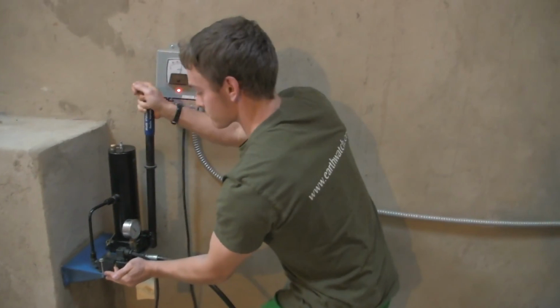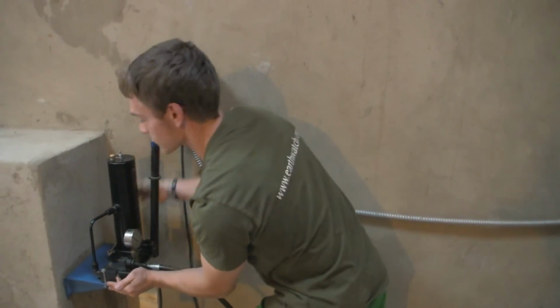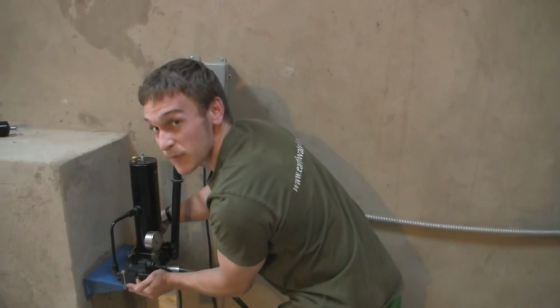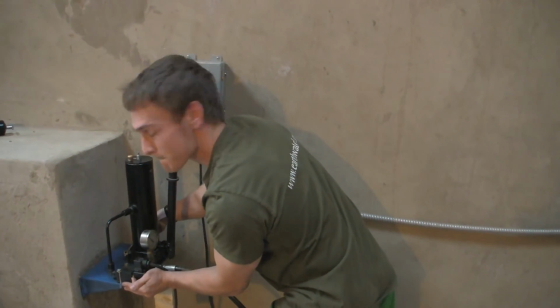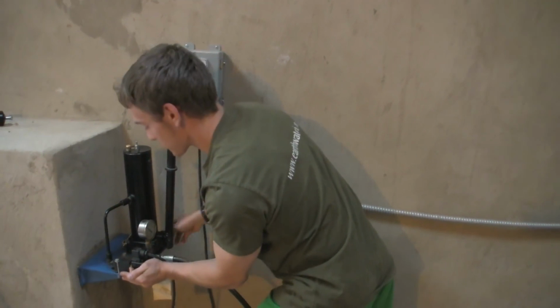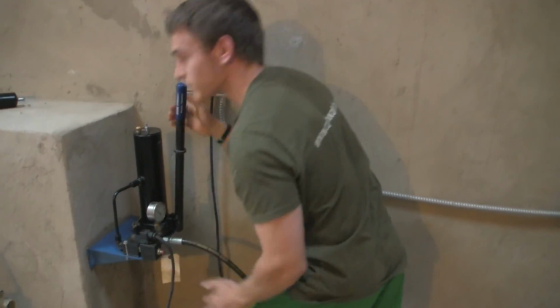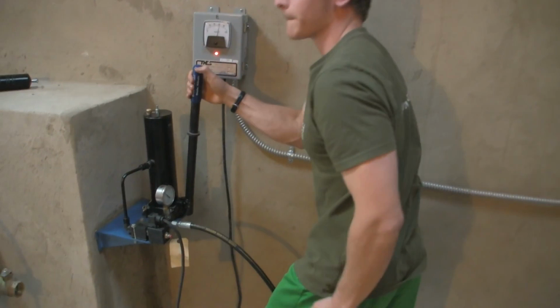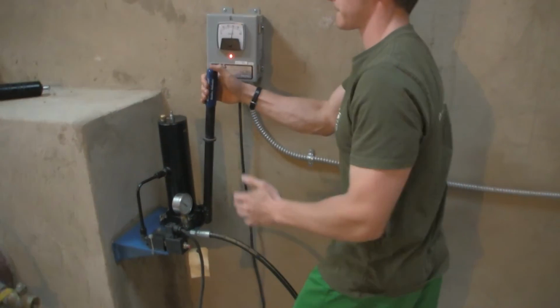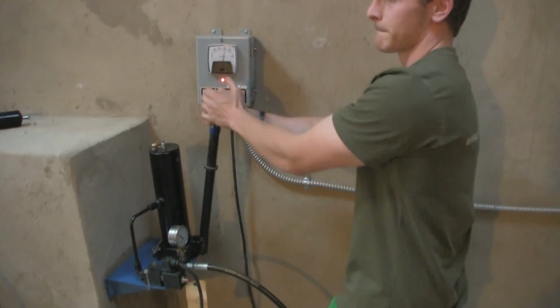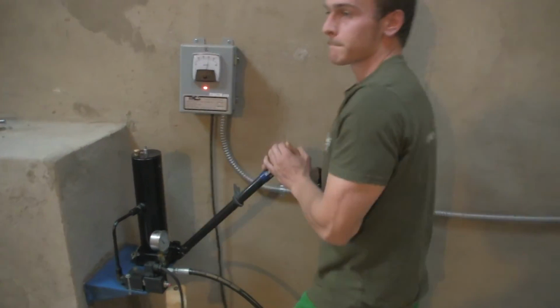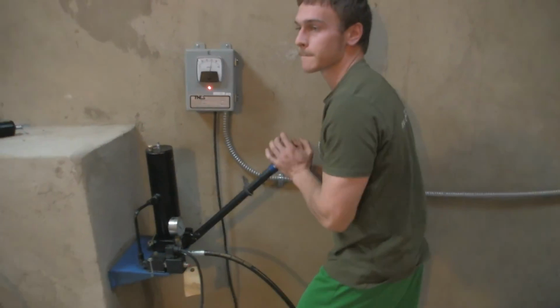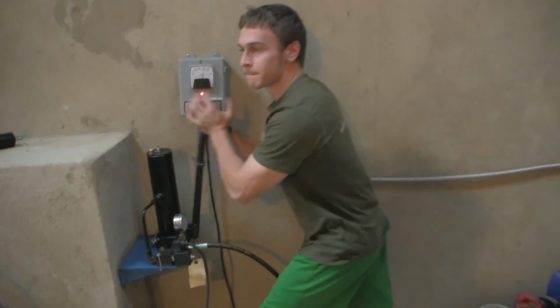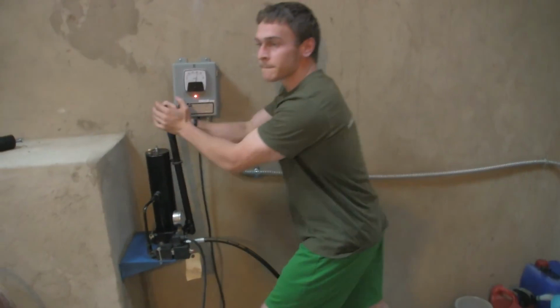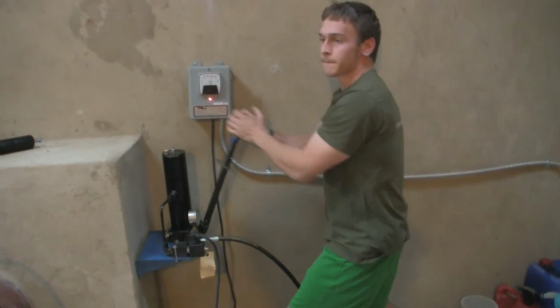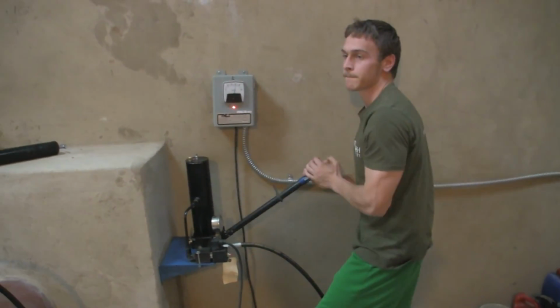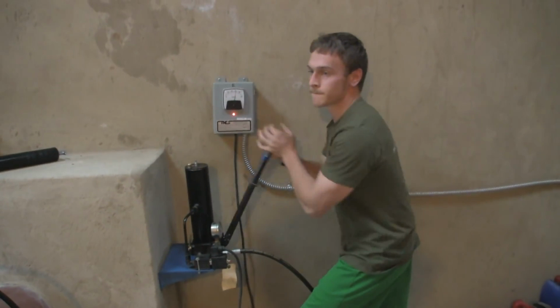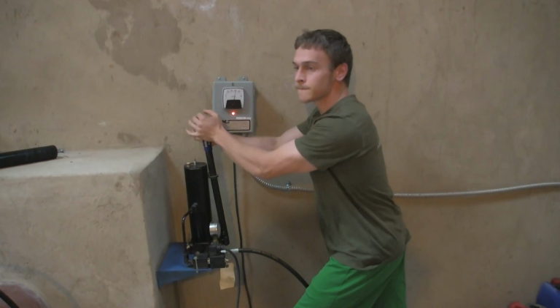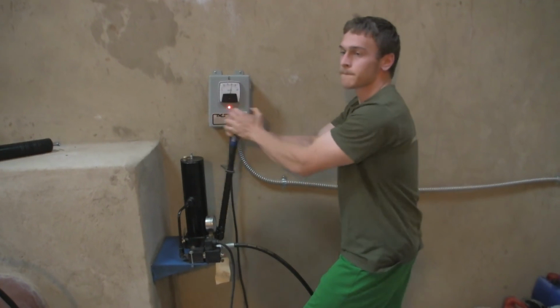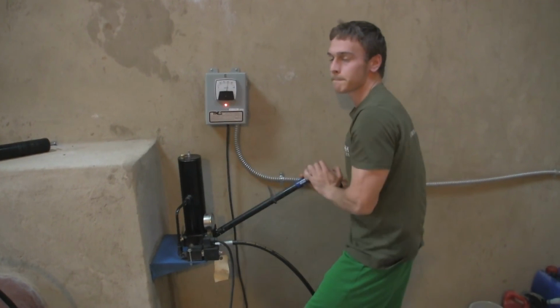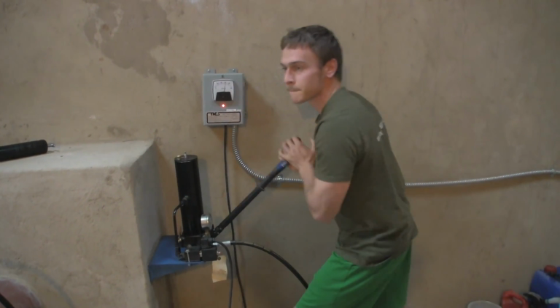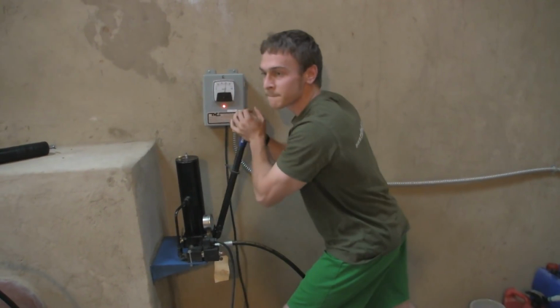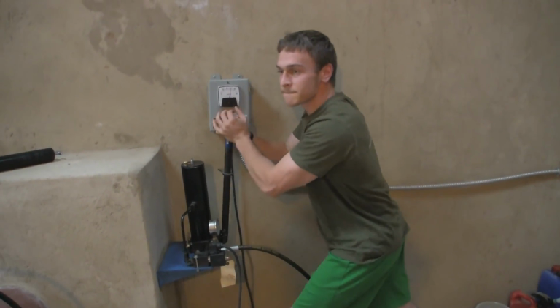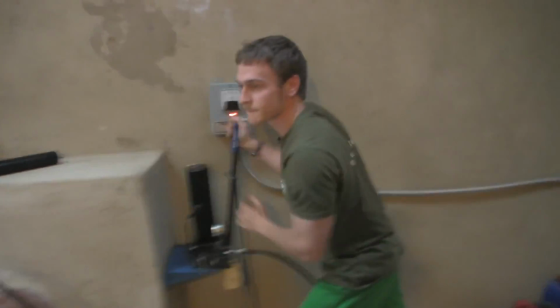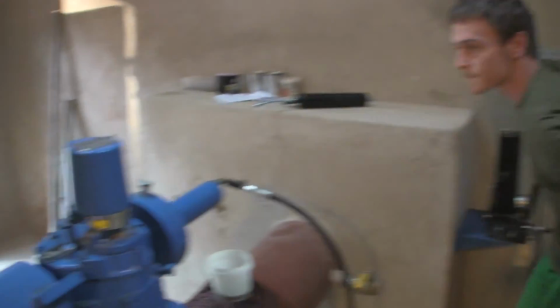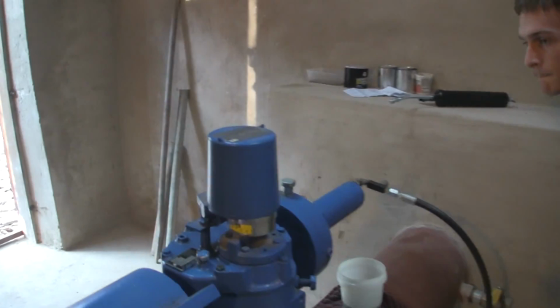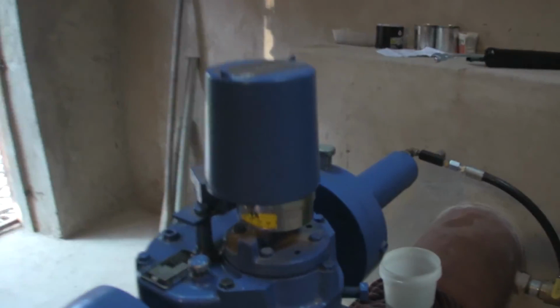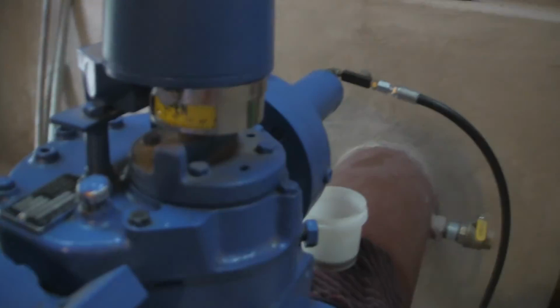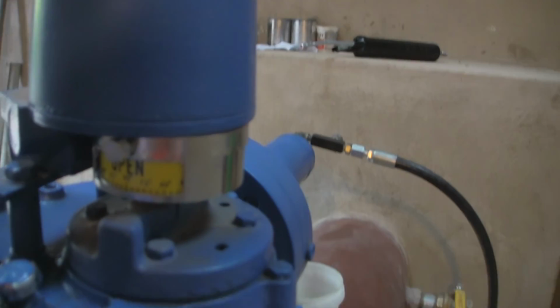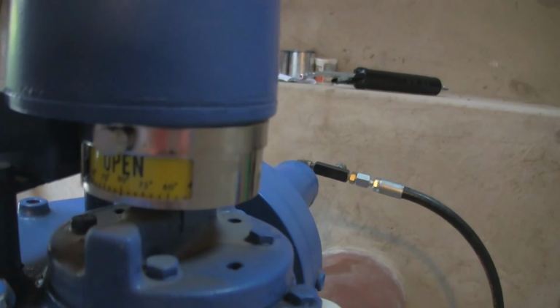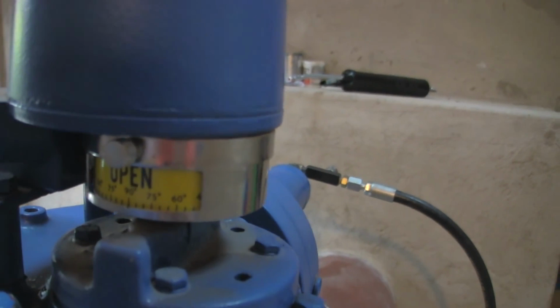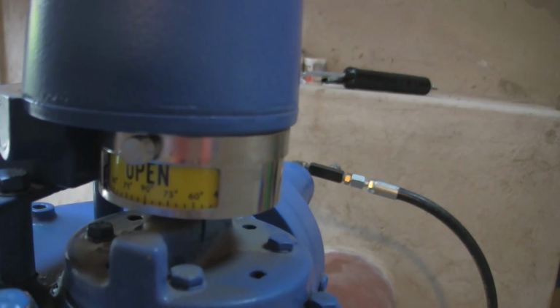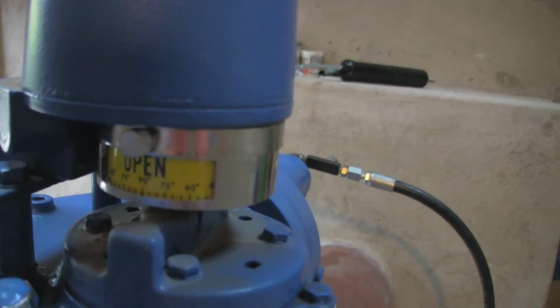You can let go of the red box. You can see the valve is open at 90 degrees.